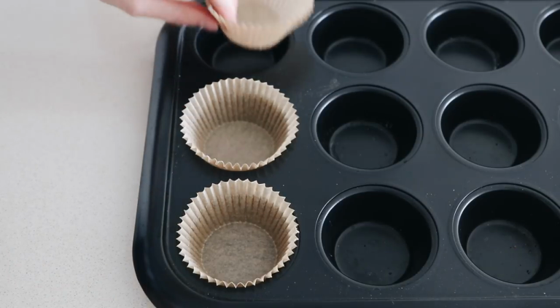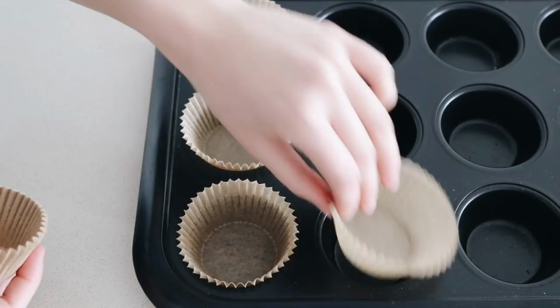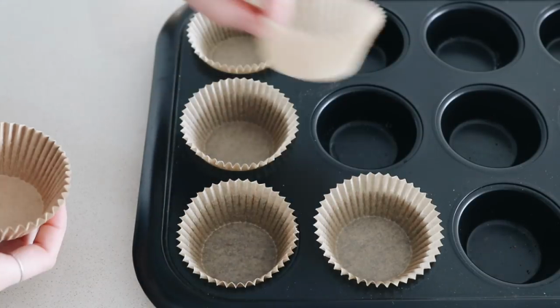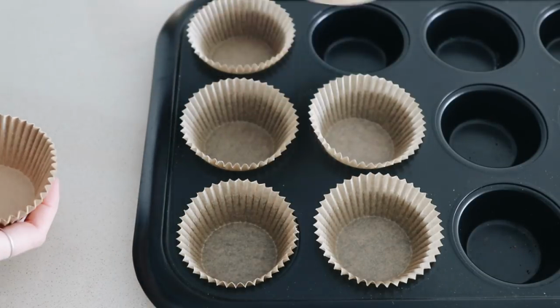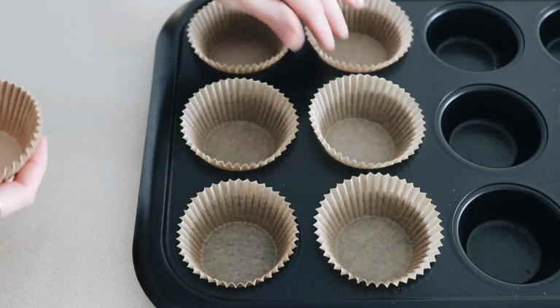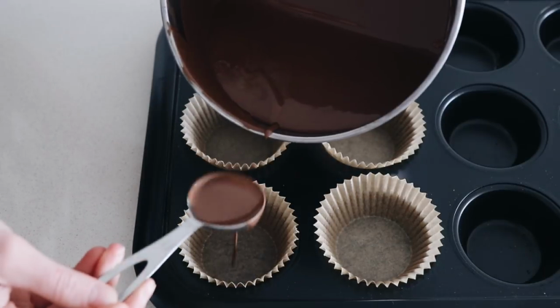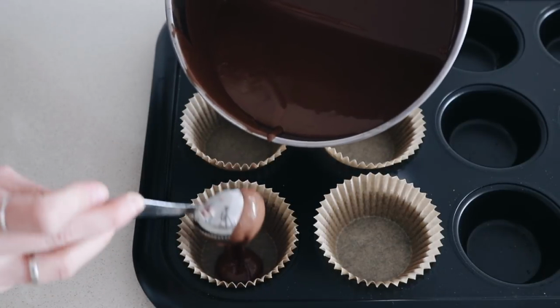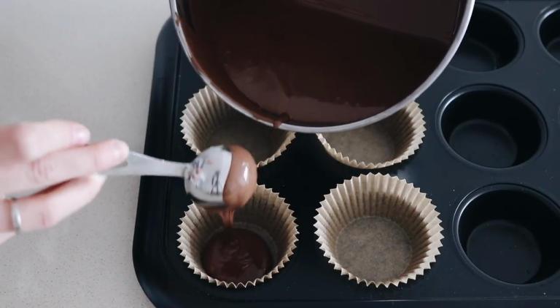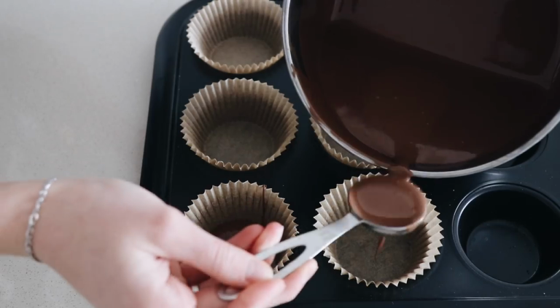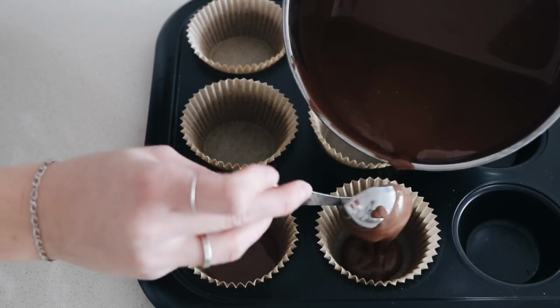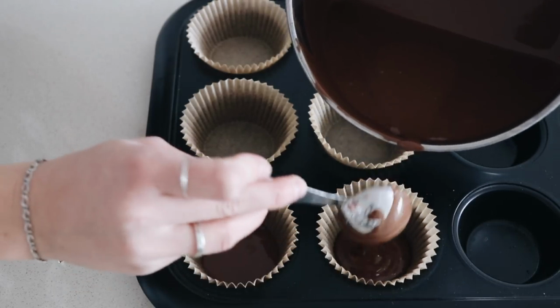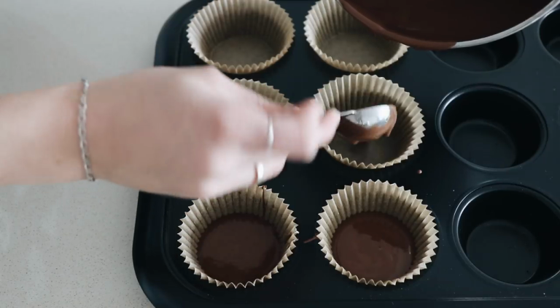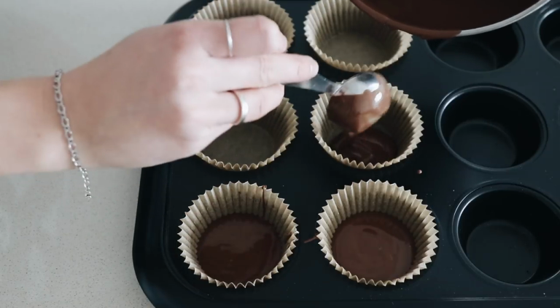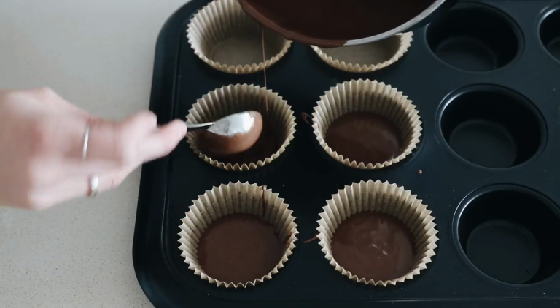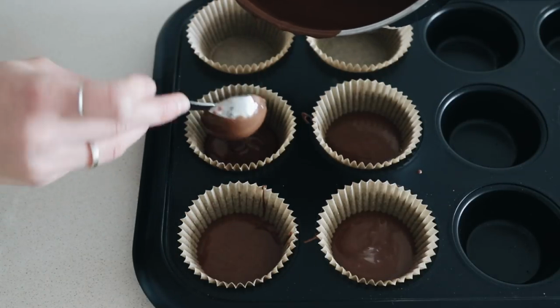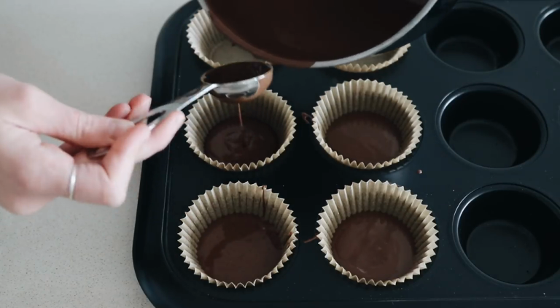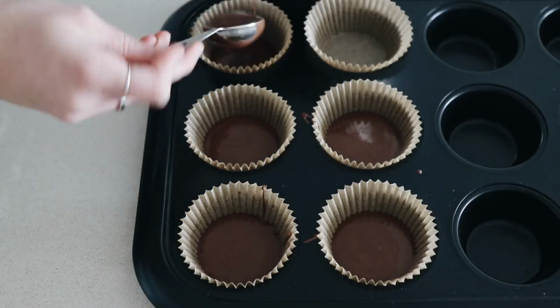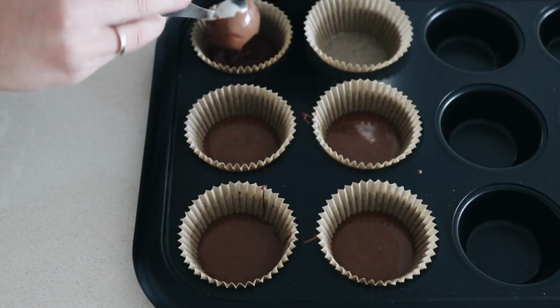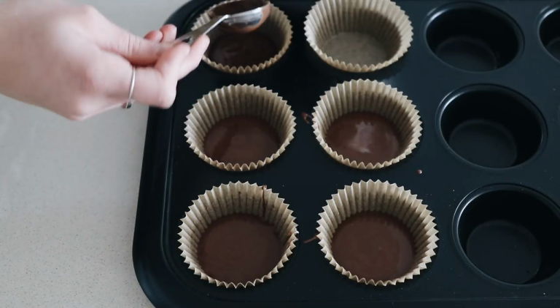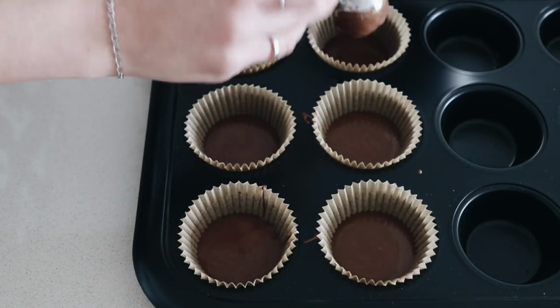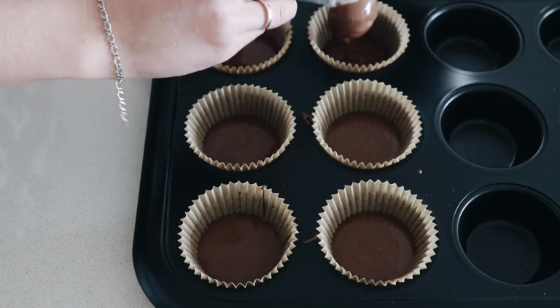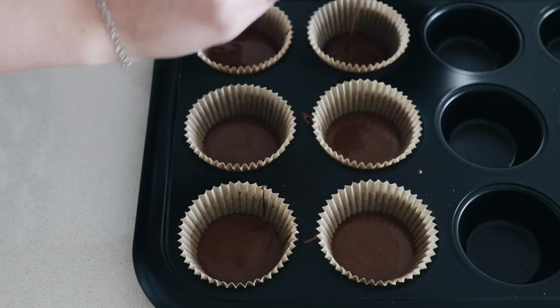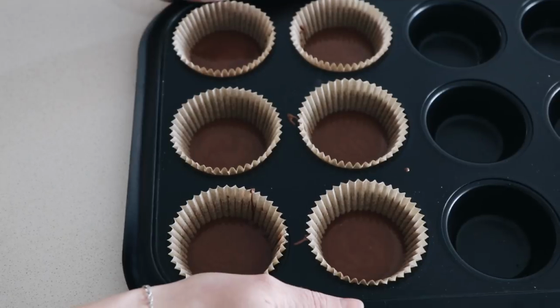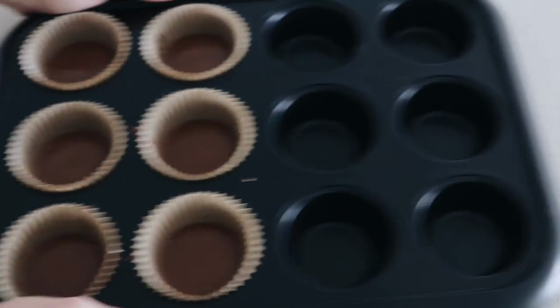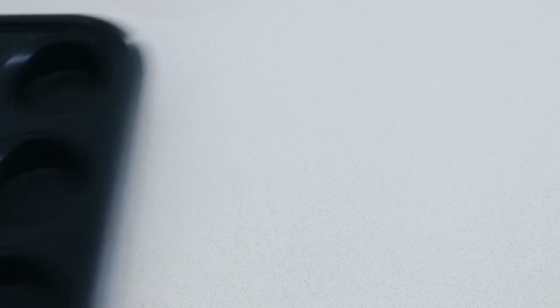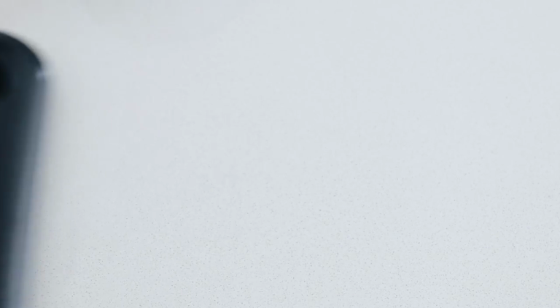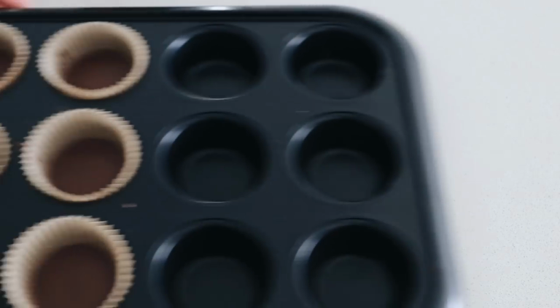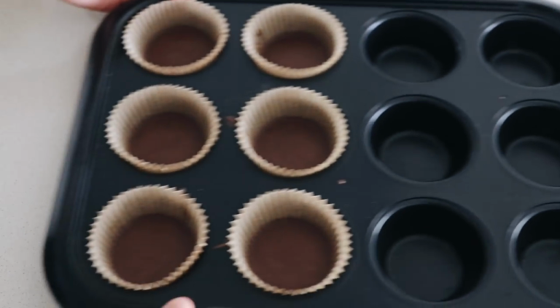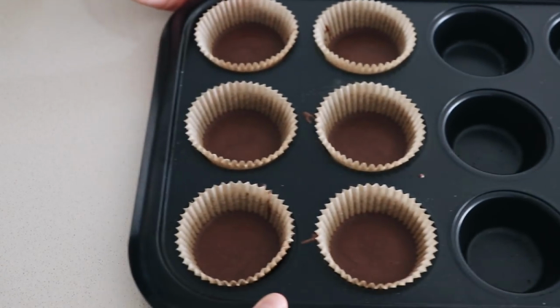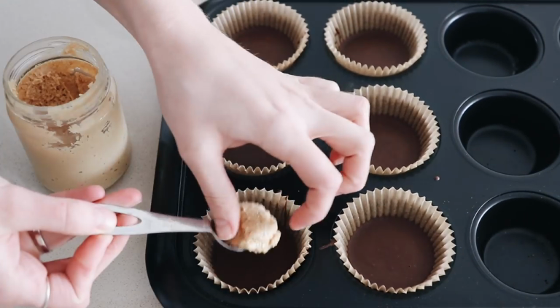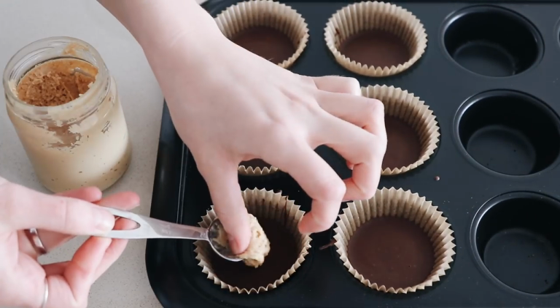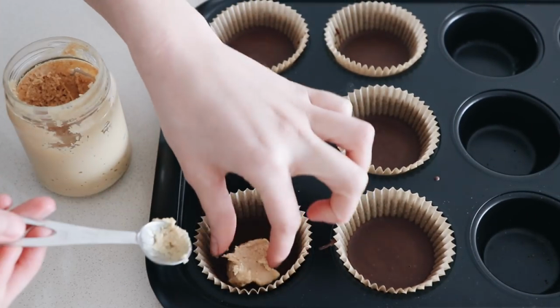Place the cupcake liners into a cupcake tray, then add one to two tablespoons of the chocolate depending on the size cup you're using. Set that aside in the freezer for five to ten minutes until it's firmed up.